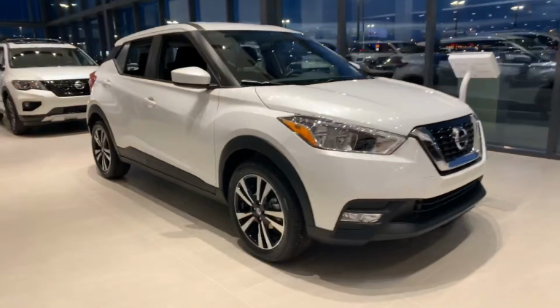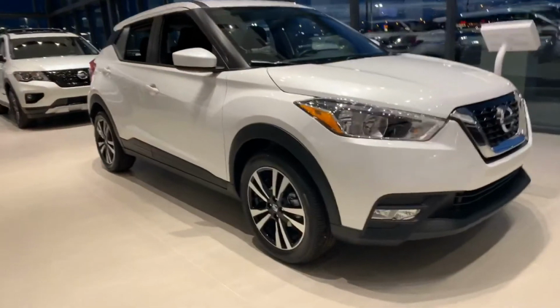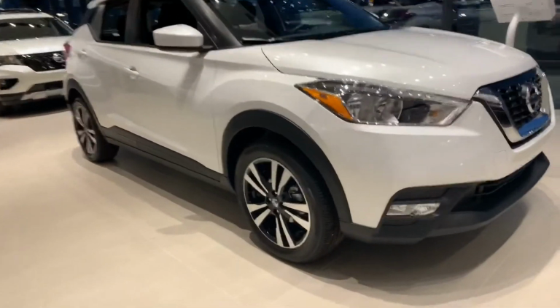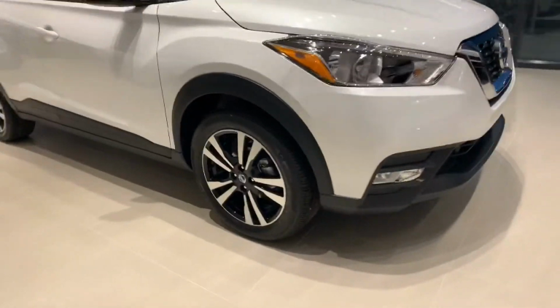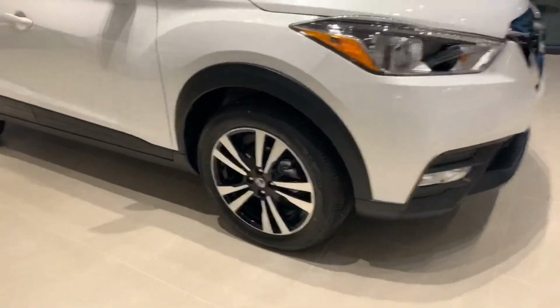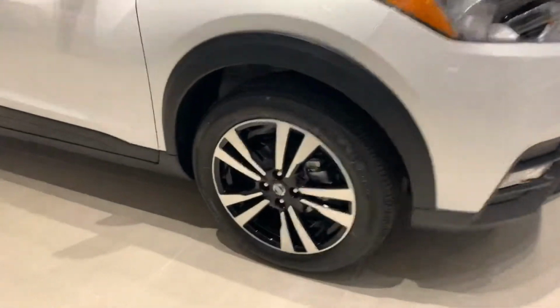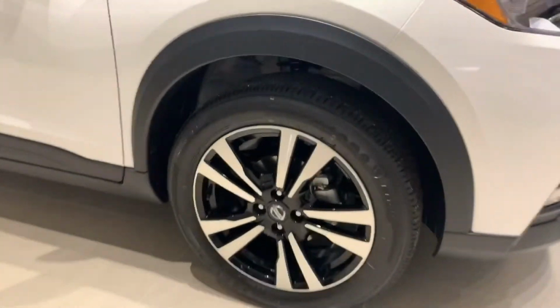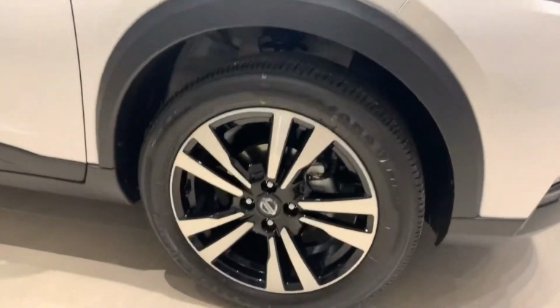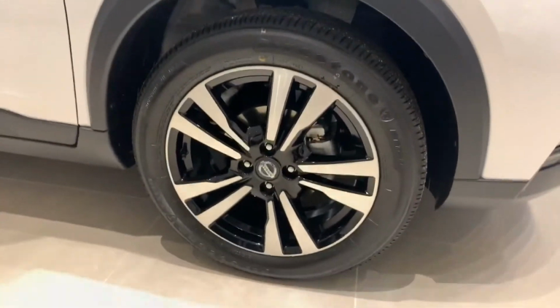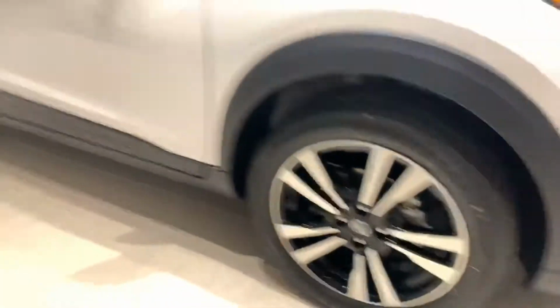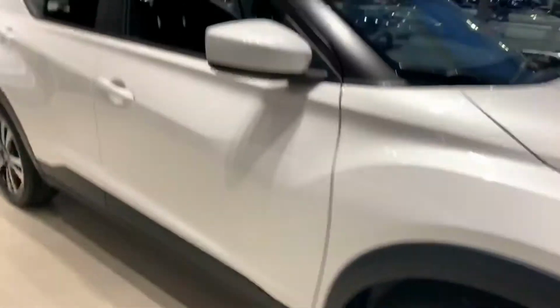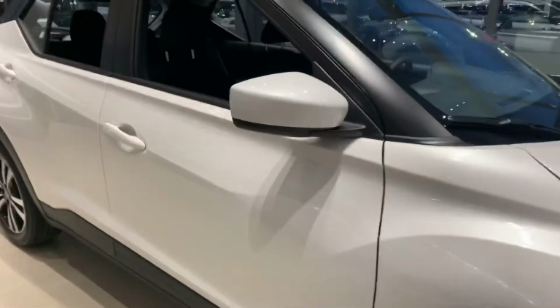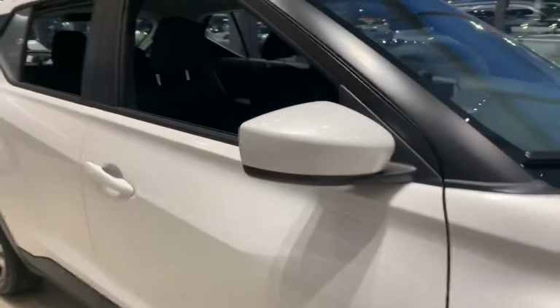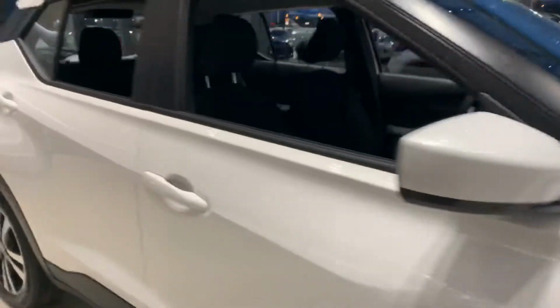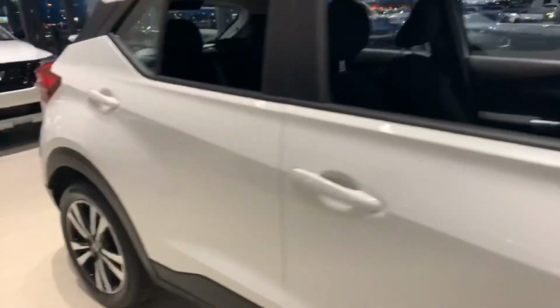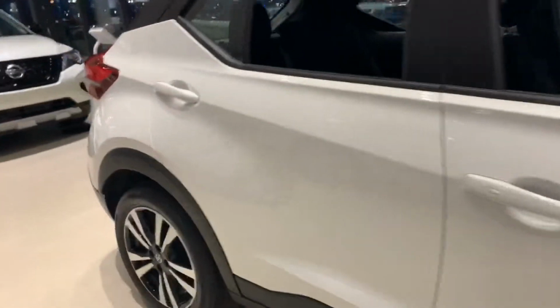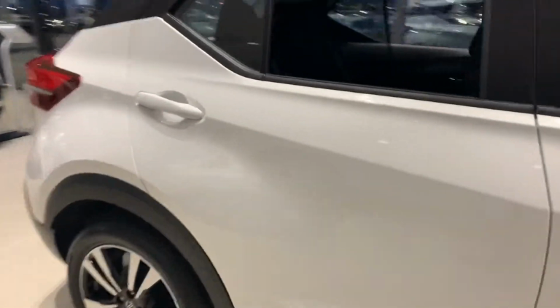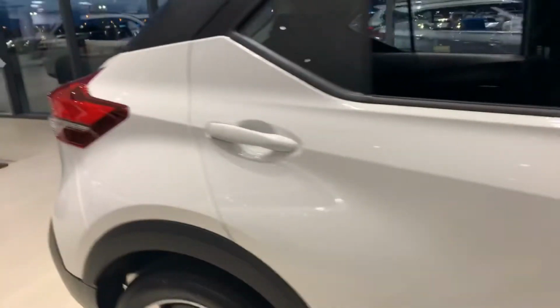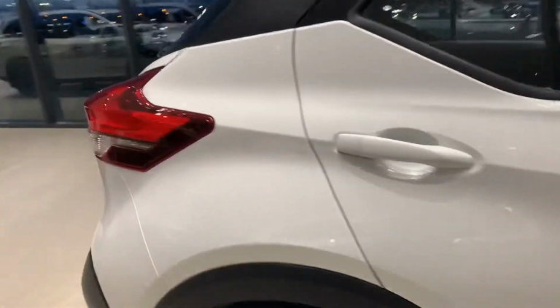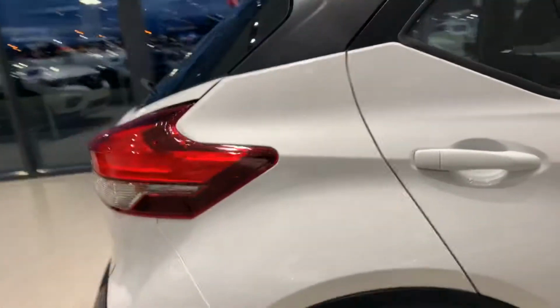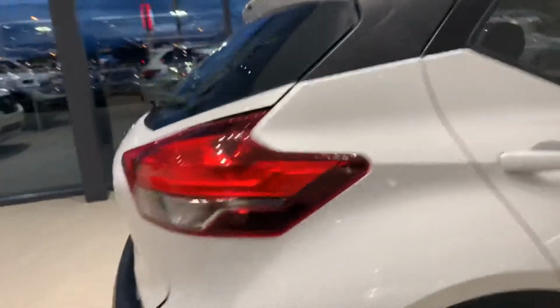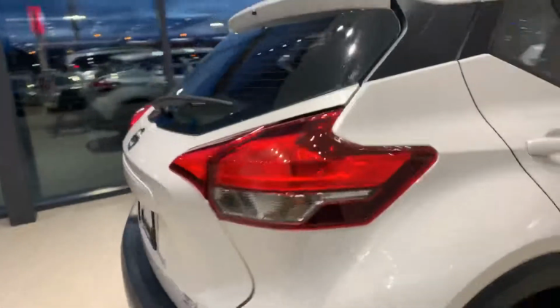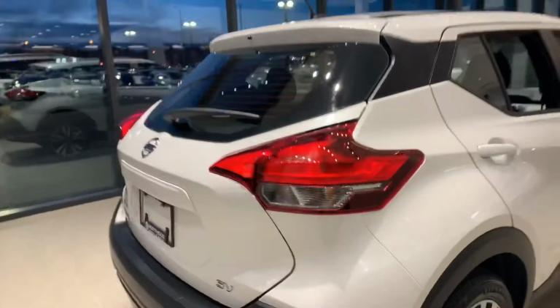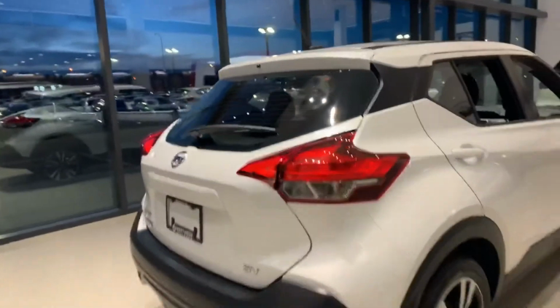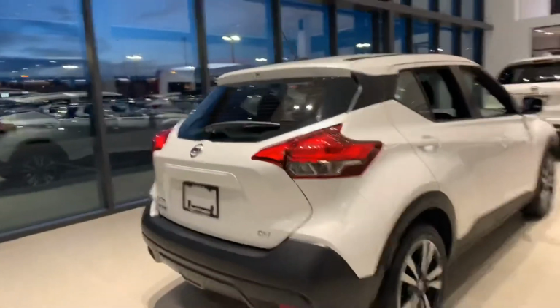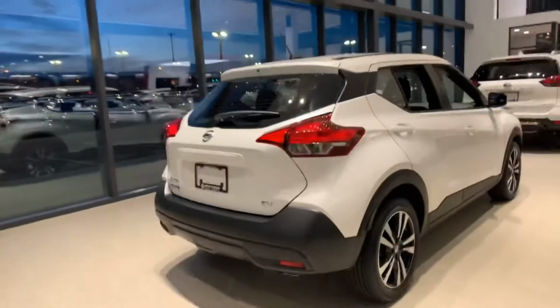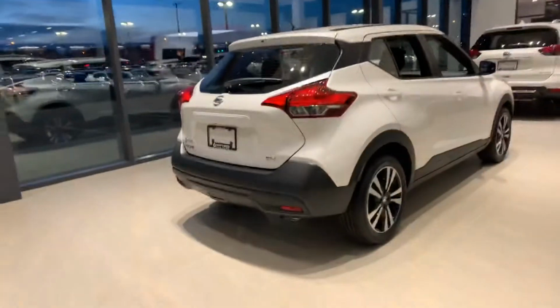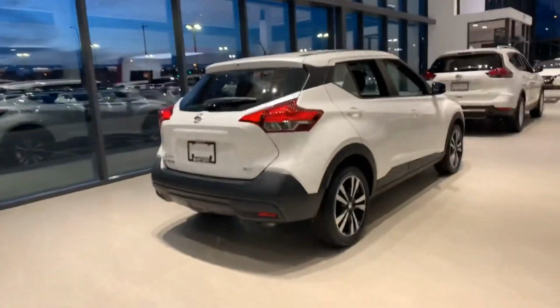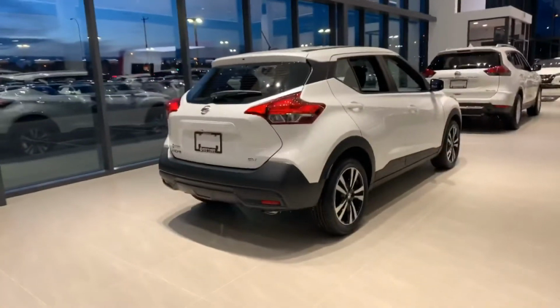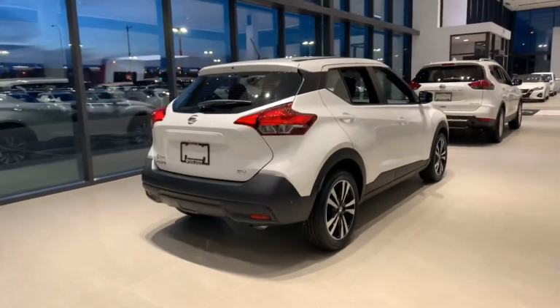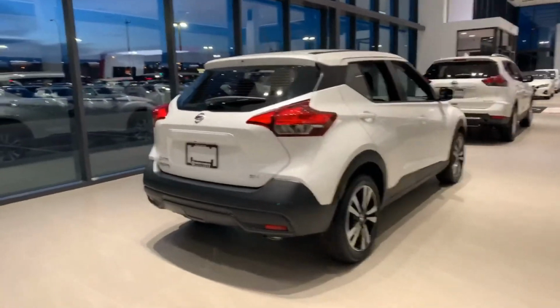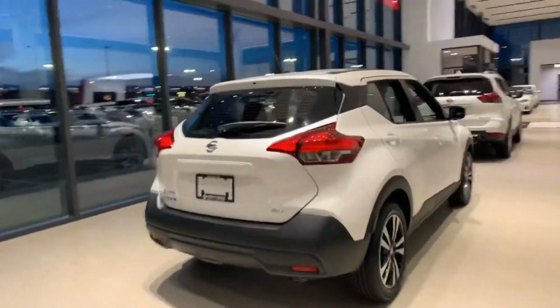Come to the side here — as you can see you get the nice alloy wheels, foldable mirrors, keyless entry, and that gorgeous hatch design right there.